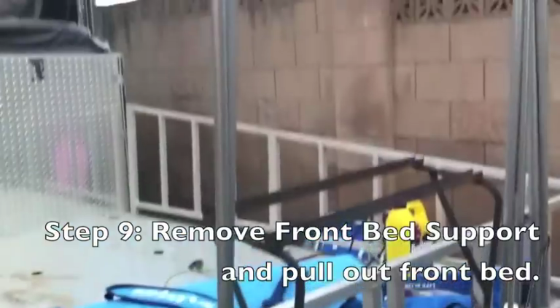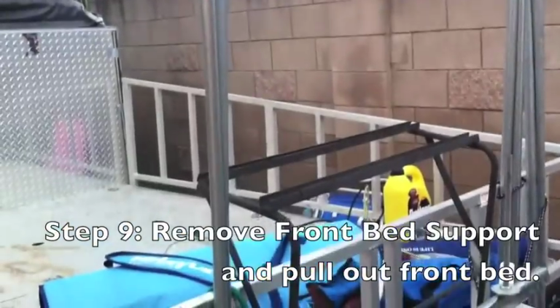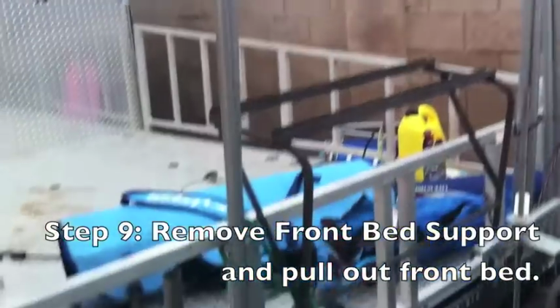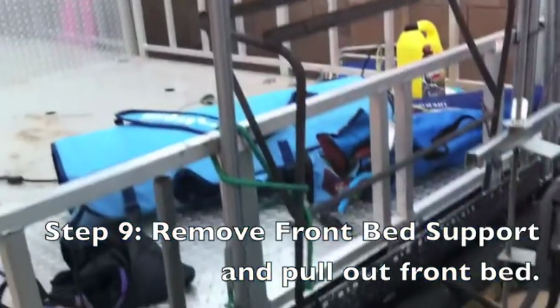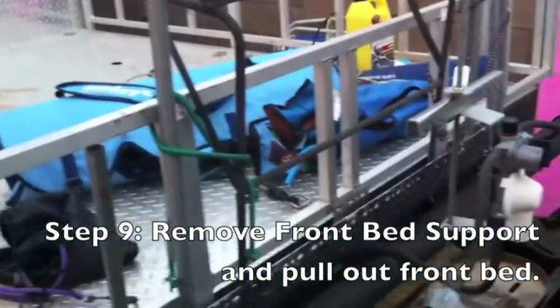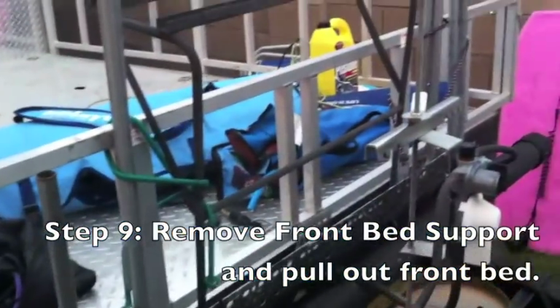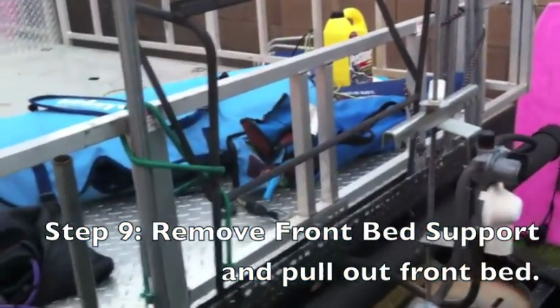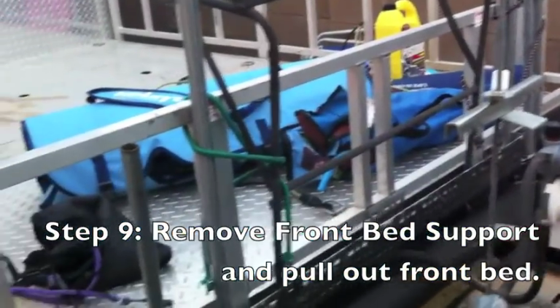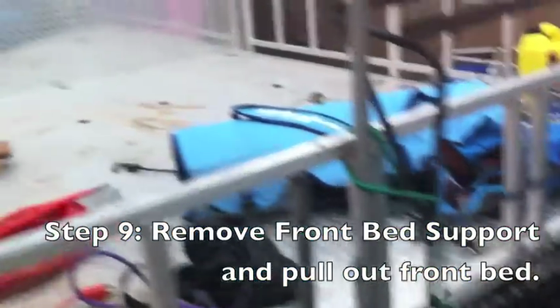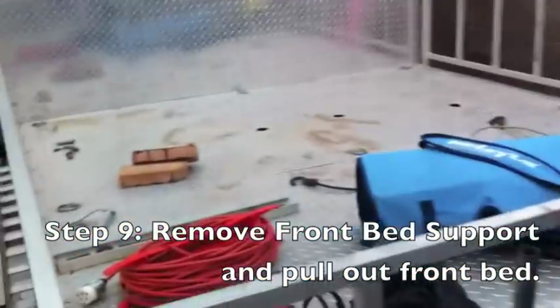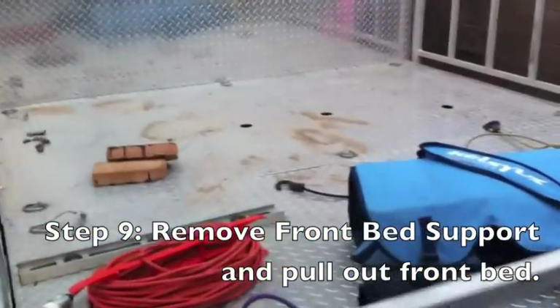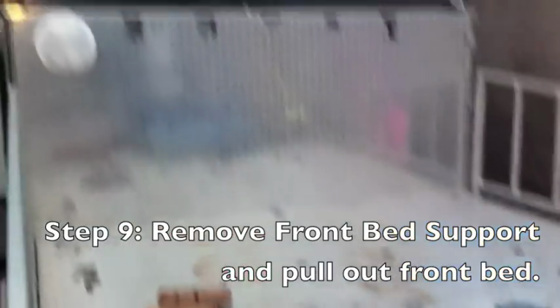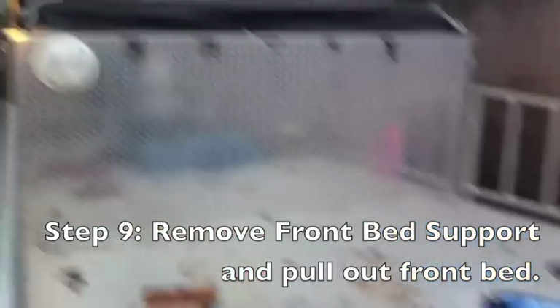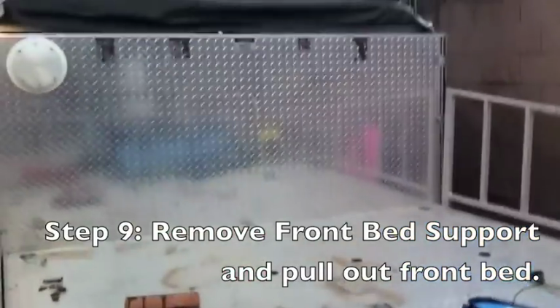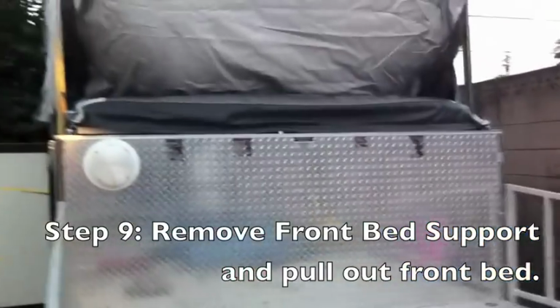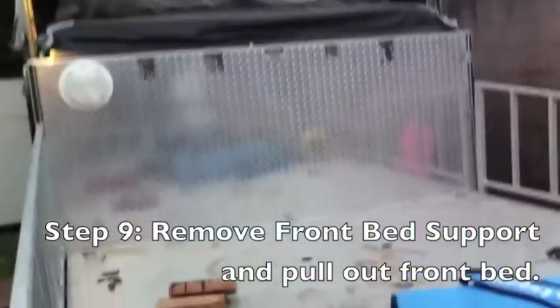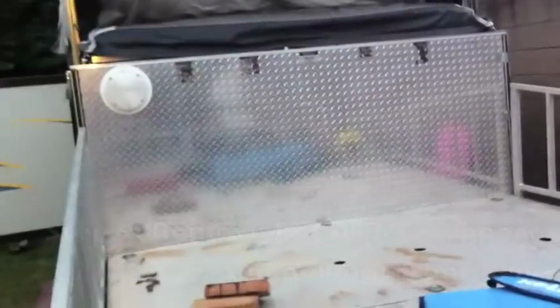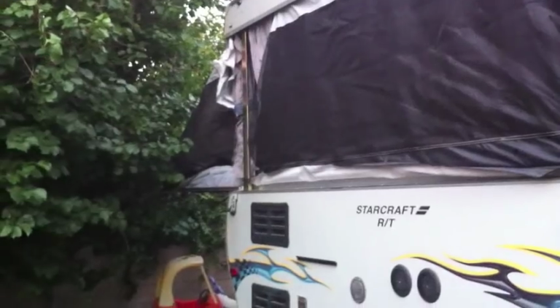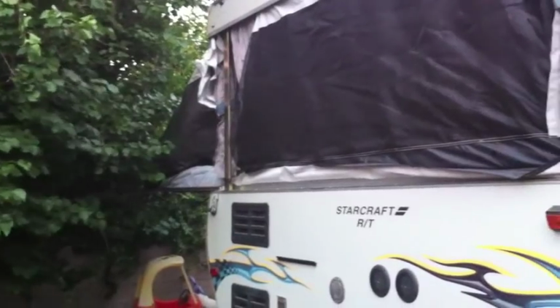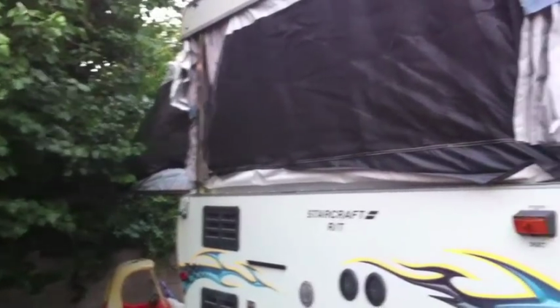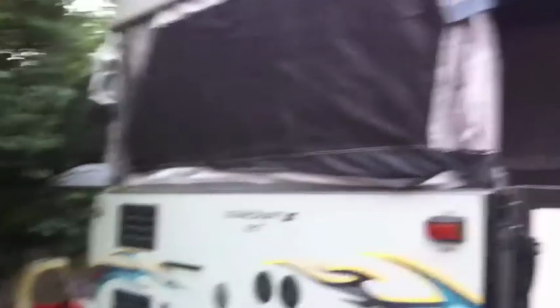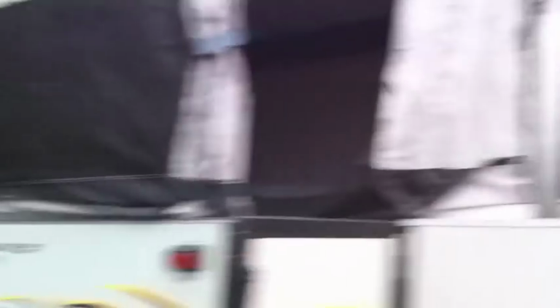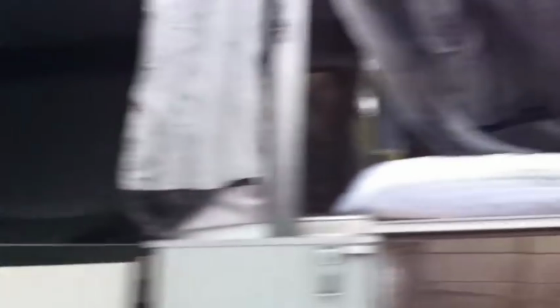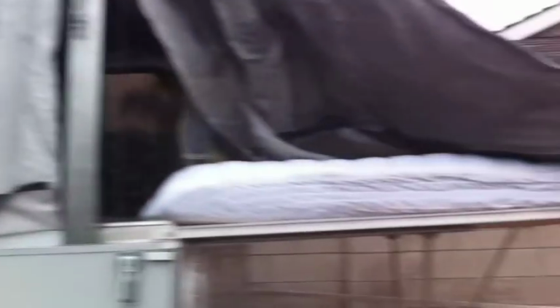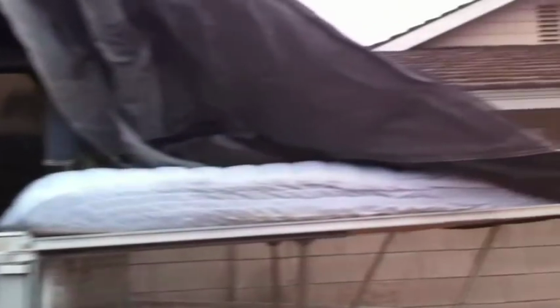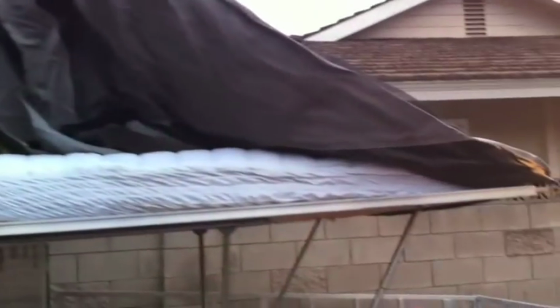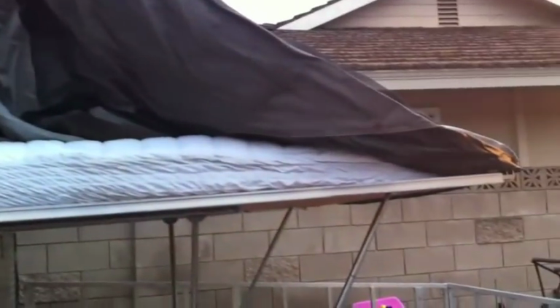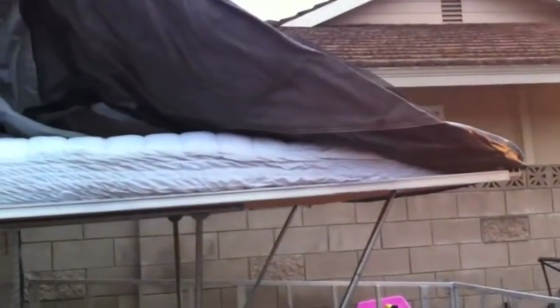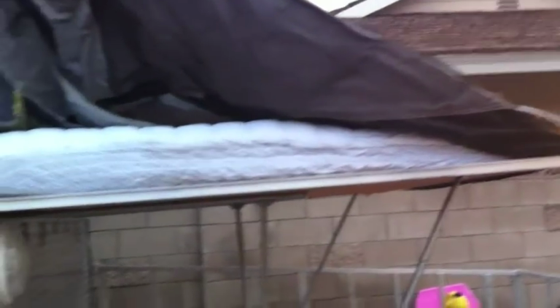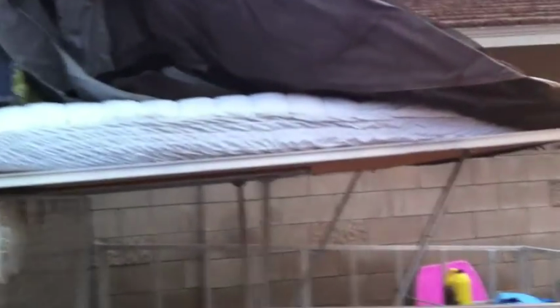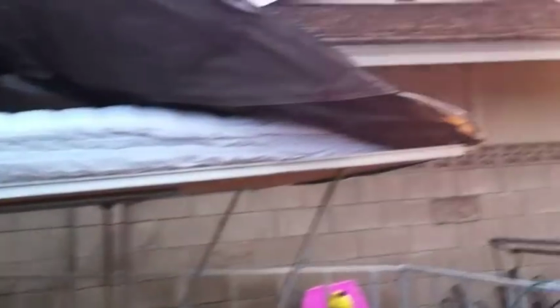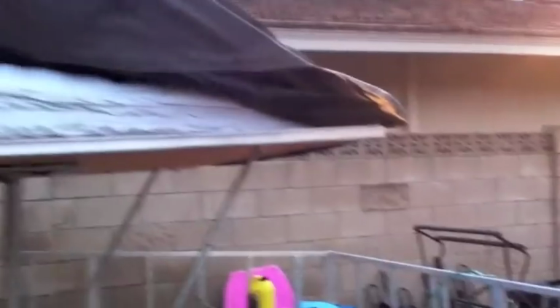Now we need to get the front support off of the front part and put them up in the holes, then pull the front bit out. Now we've got the back done and the front done, so we just go over to the side pop-out and pull that out.